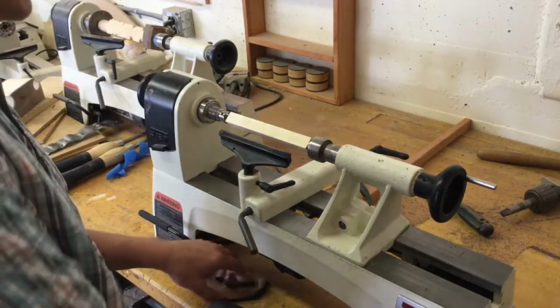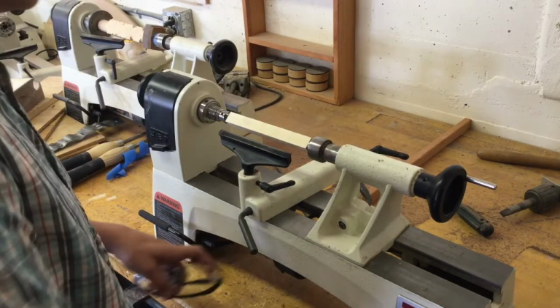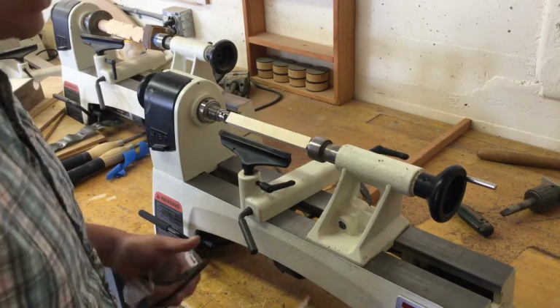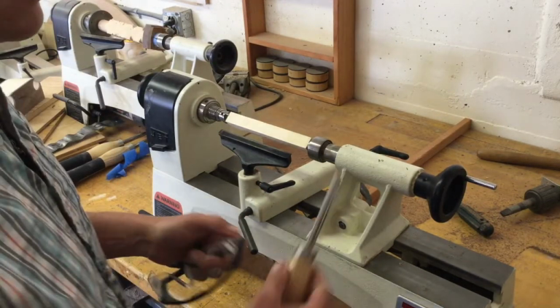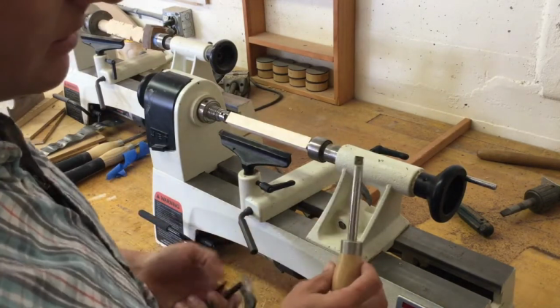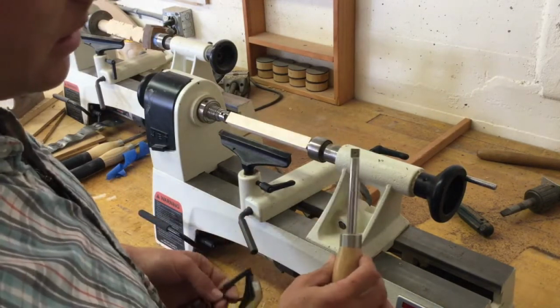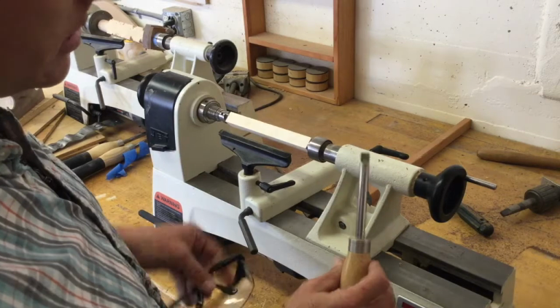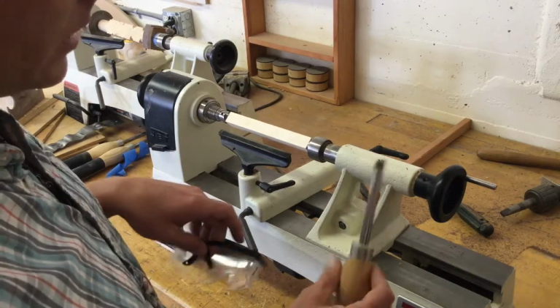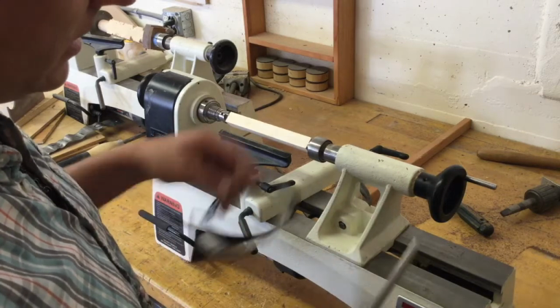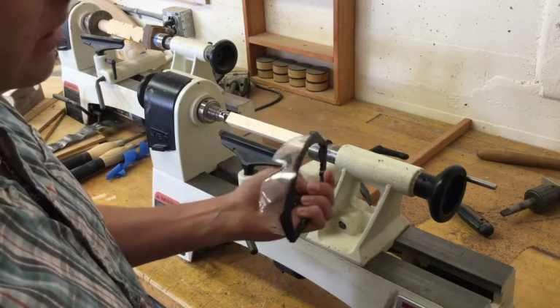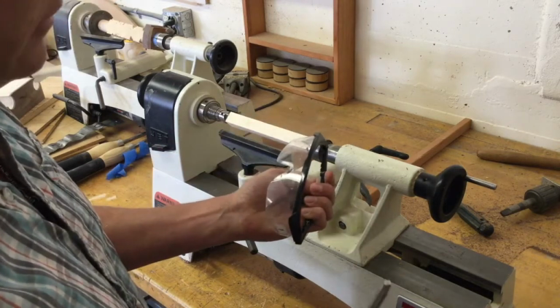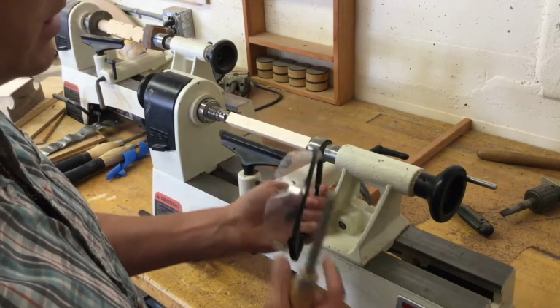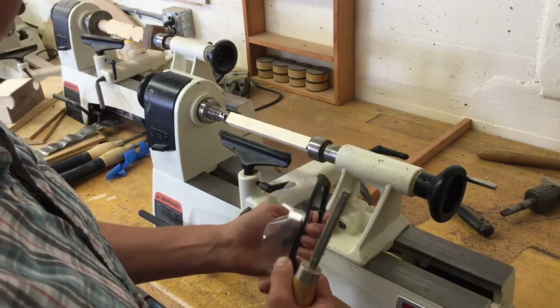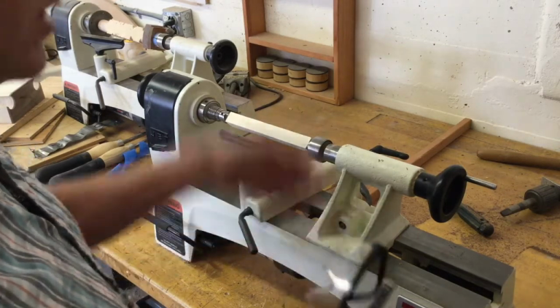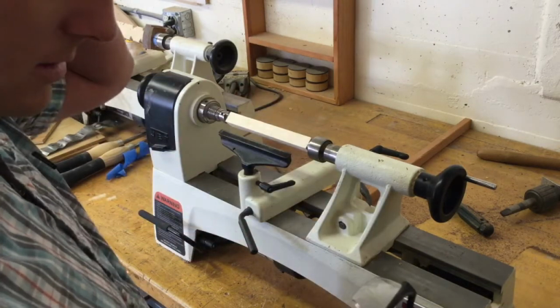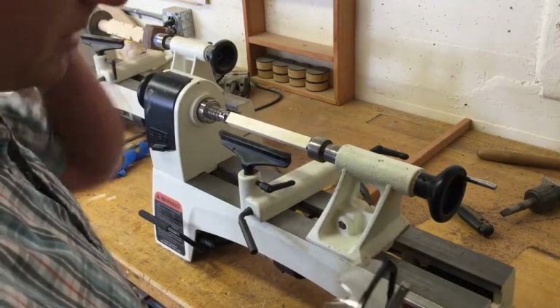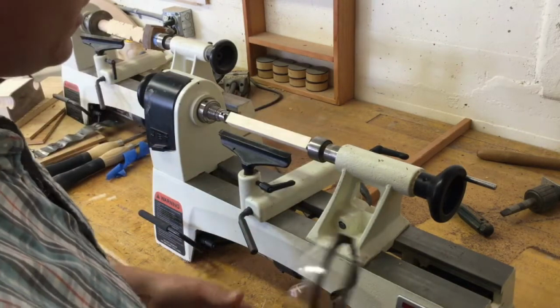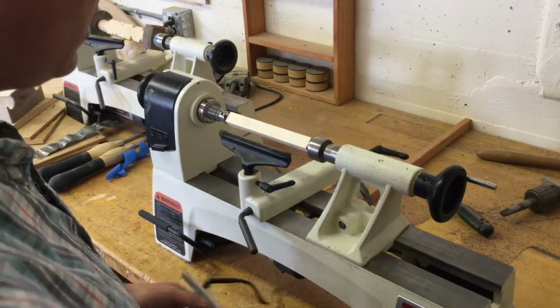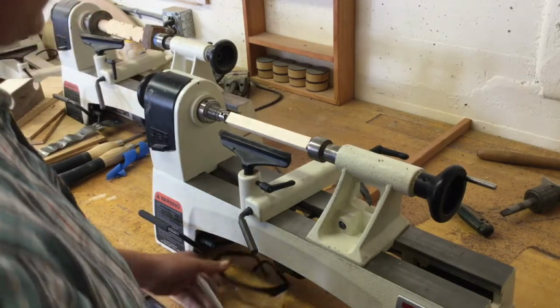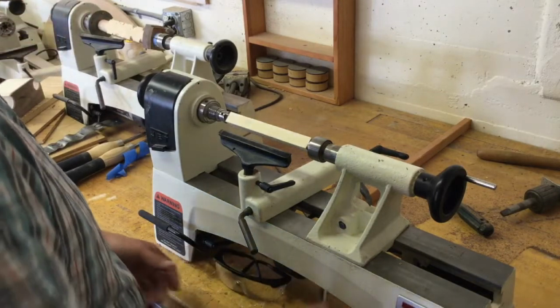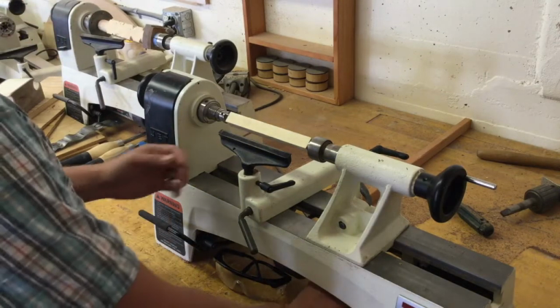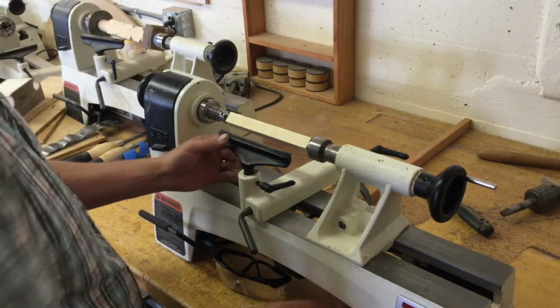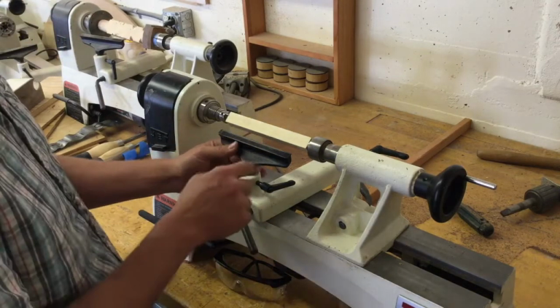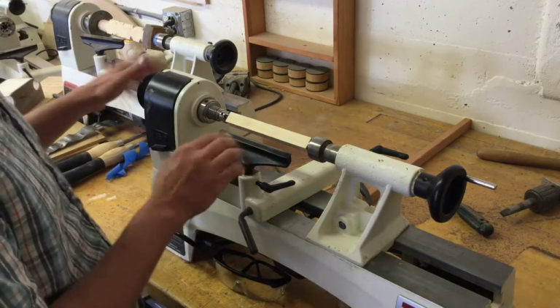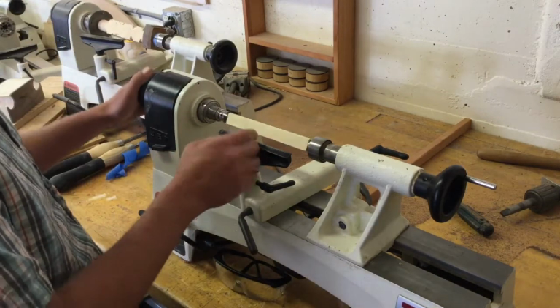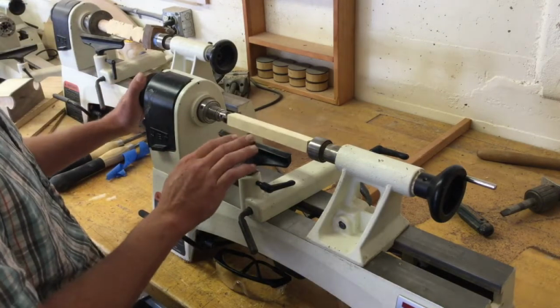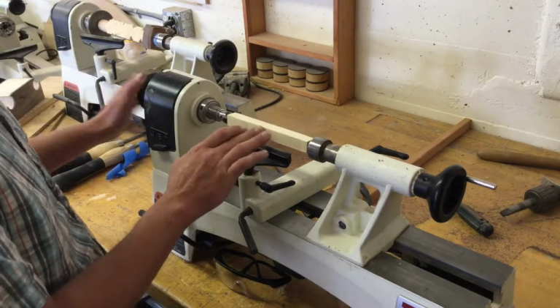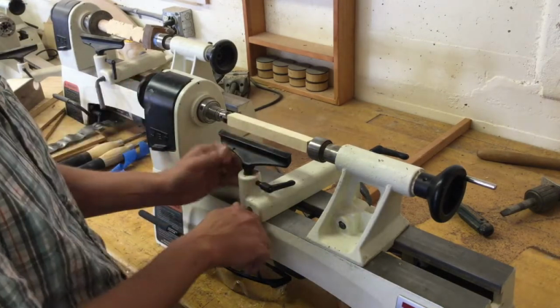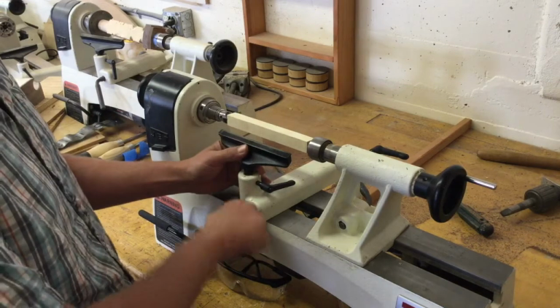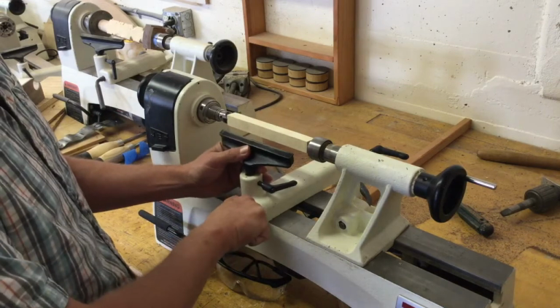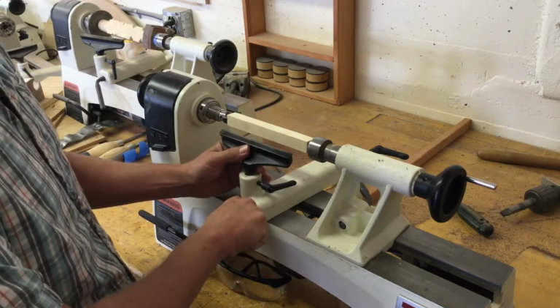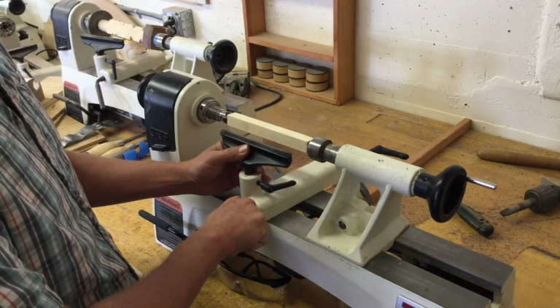Make sure you have all your safety equipment: your chisel, your roughing gauge, your safety glasses, and if you have long hair, pull it back. Then finally, make sure to set up your tool rest so that it's just away from your material so that we're ready to go.